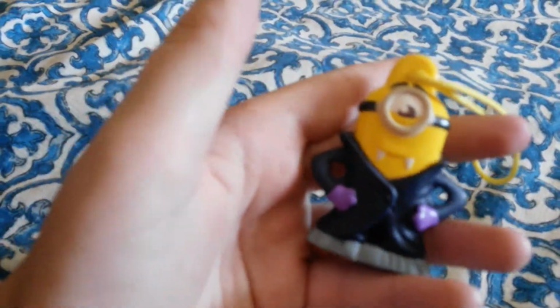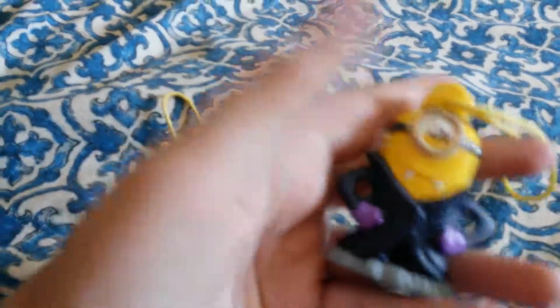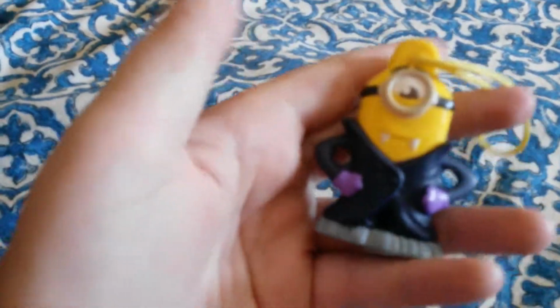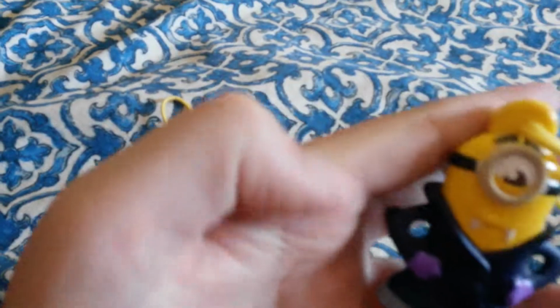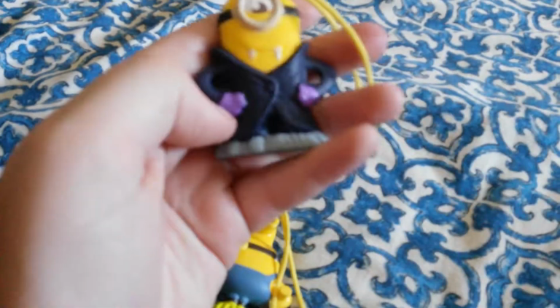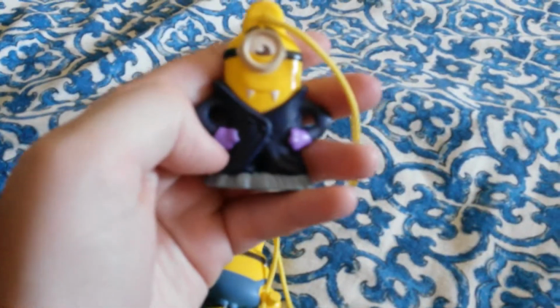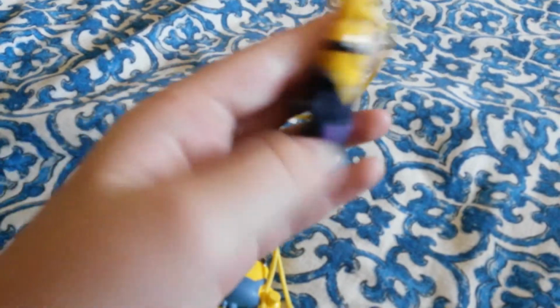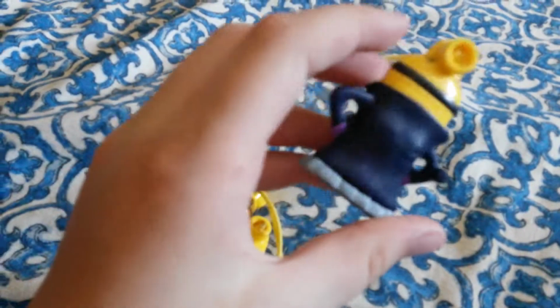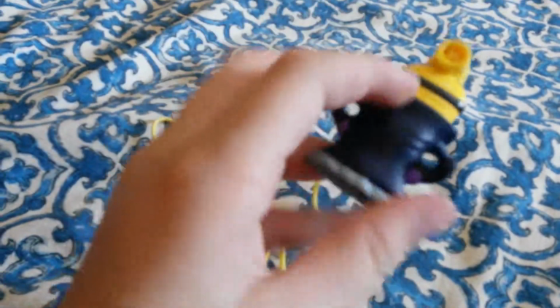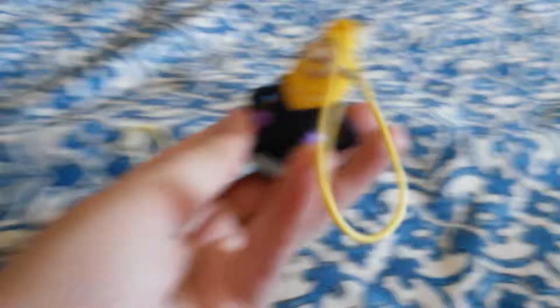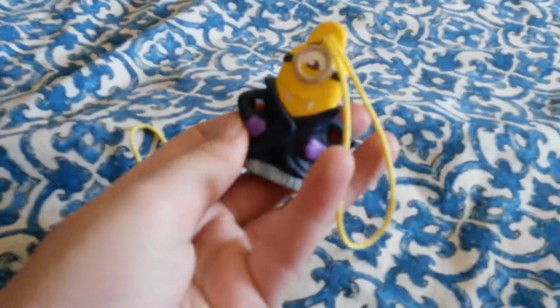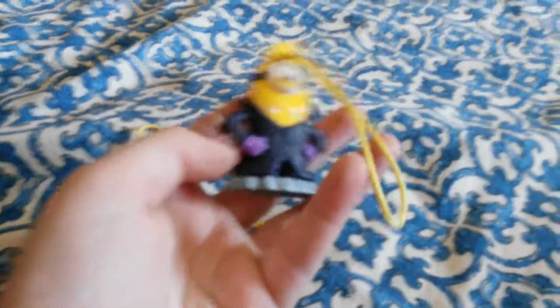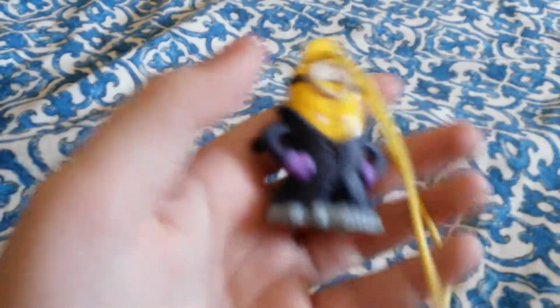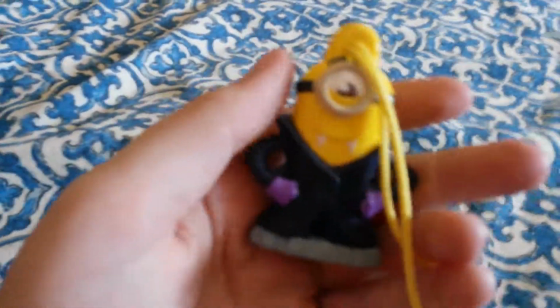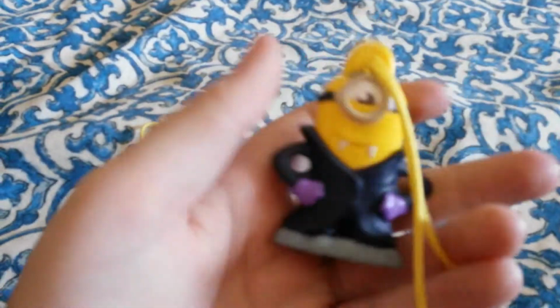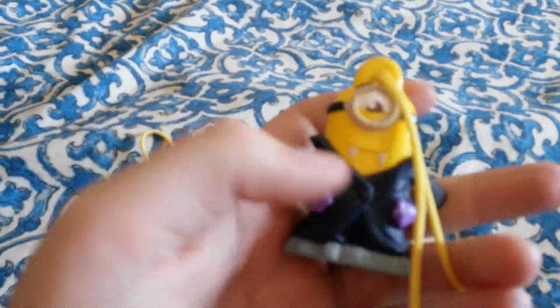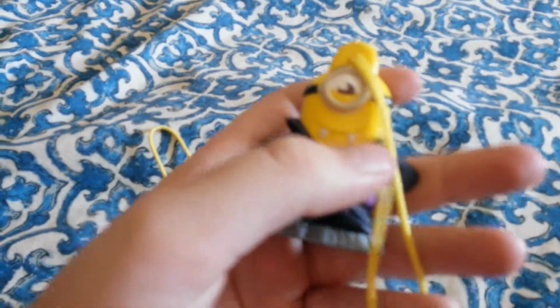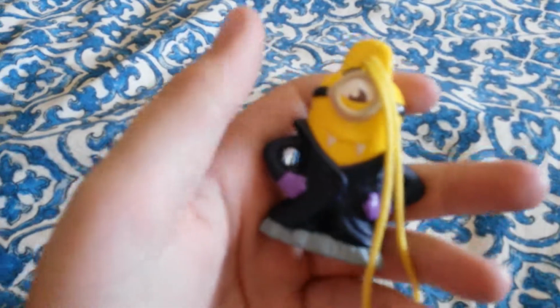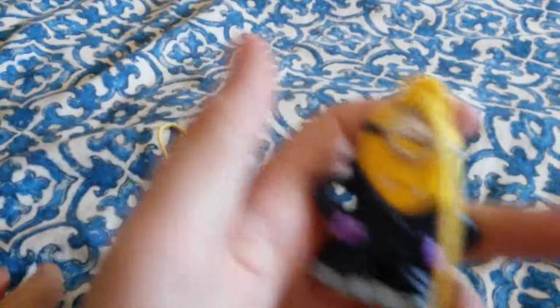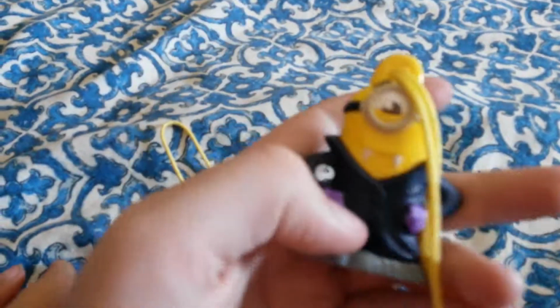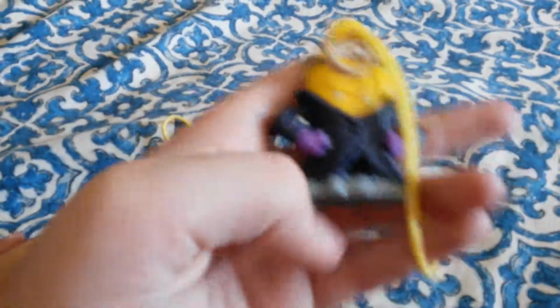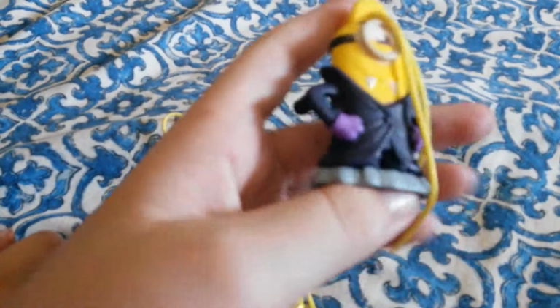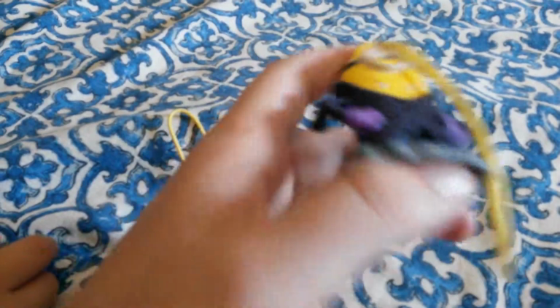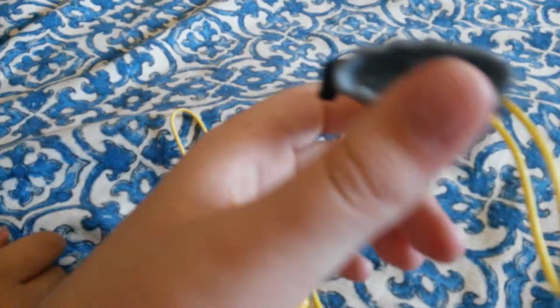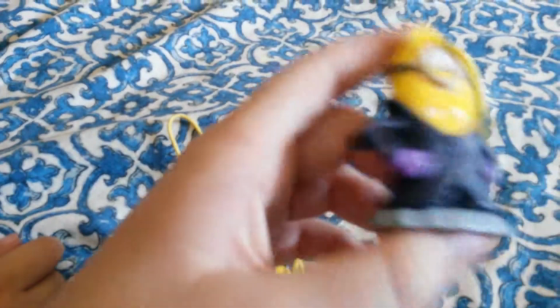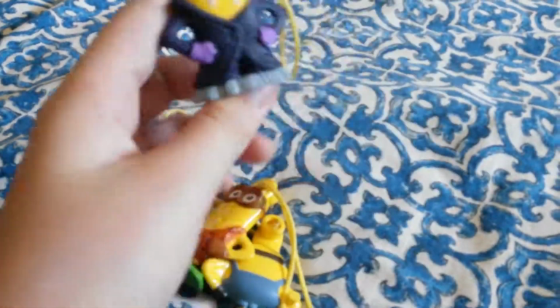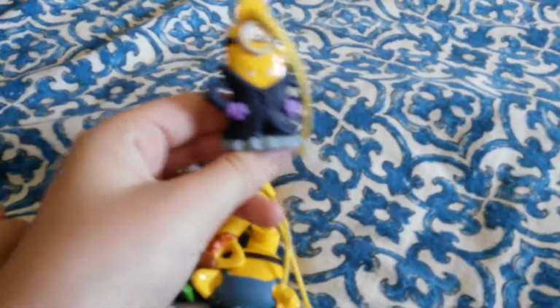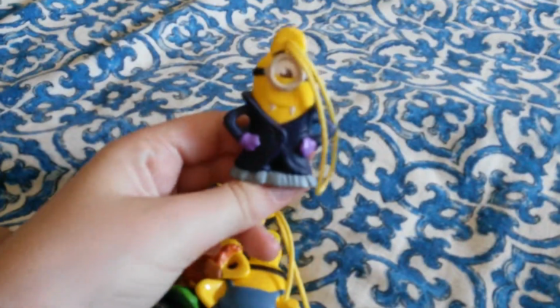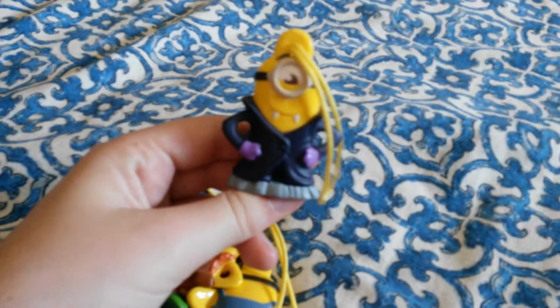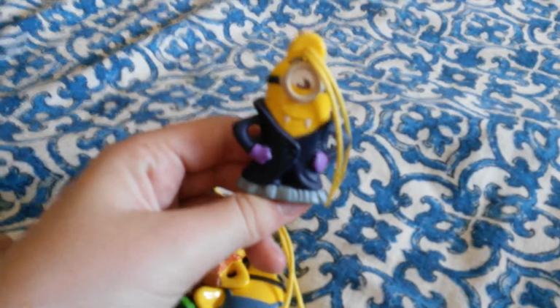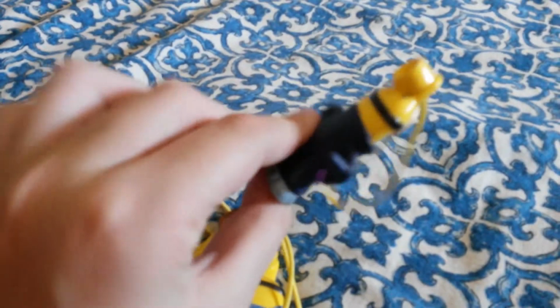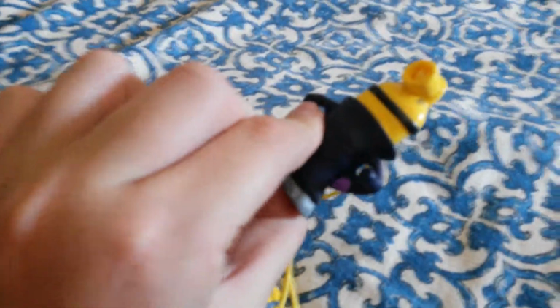Last up we have the vampire minion. This one's pretty cool — this guy has little fangs and a little black rope. My brother loves this one; it's probably his favorite out of all of them.